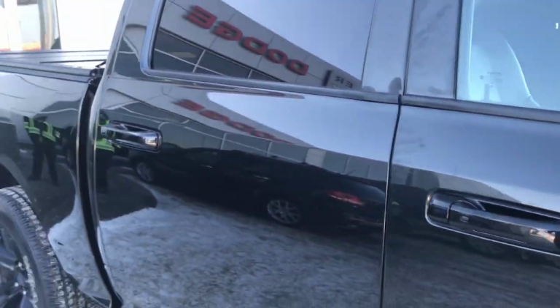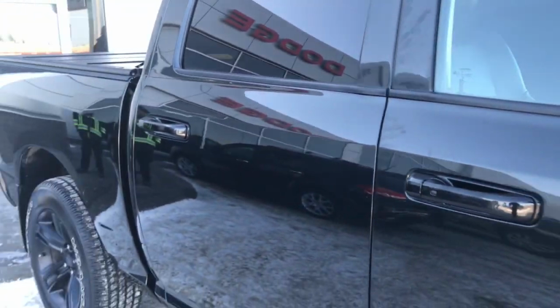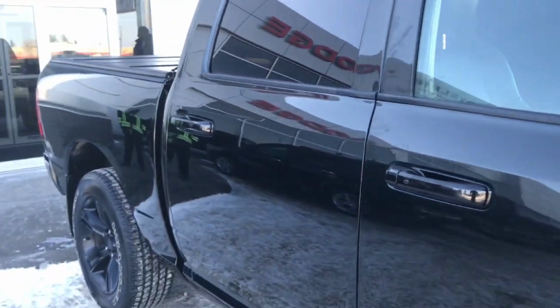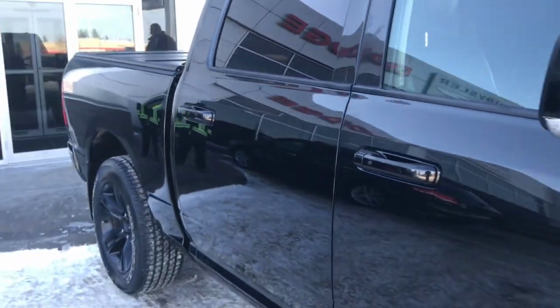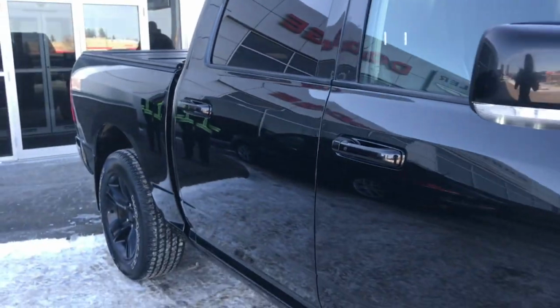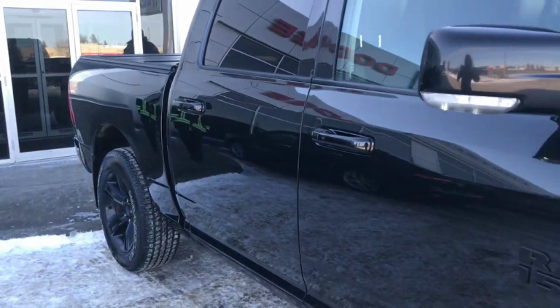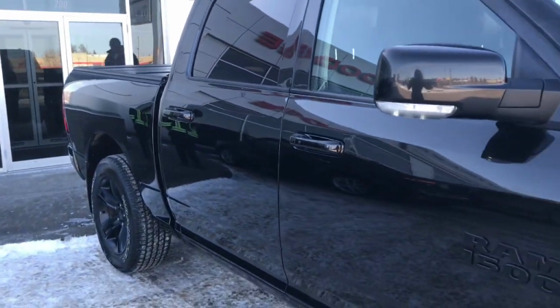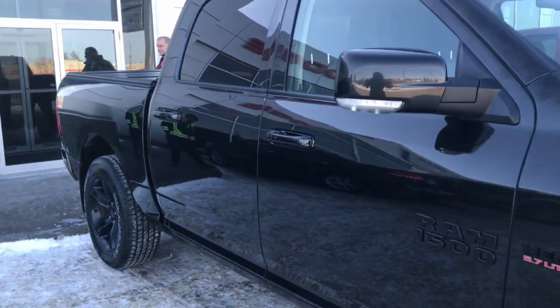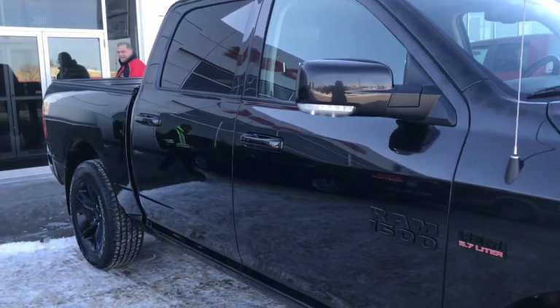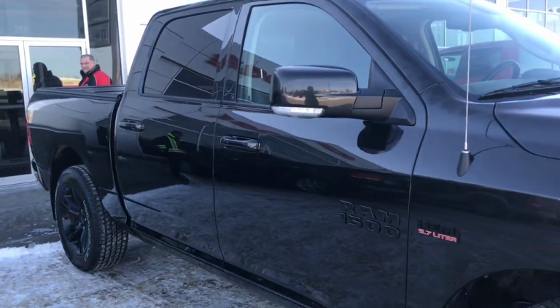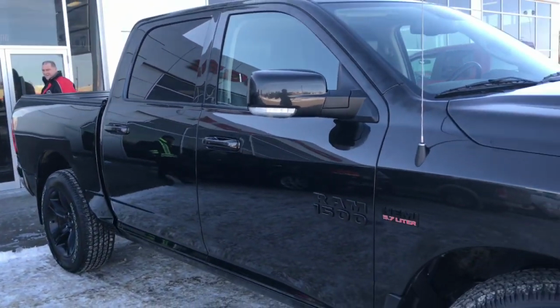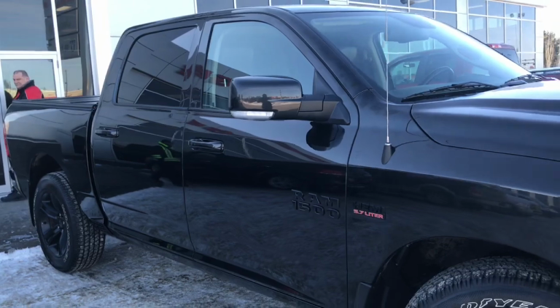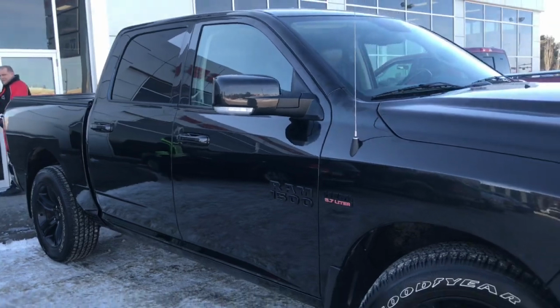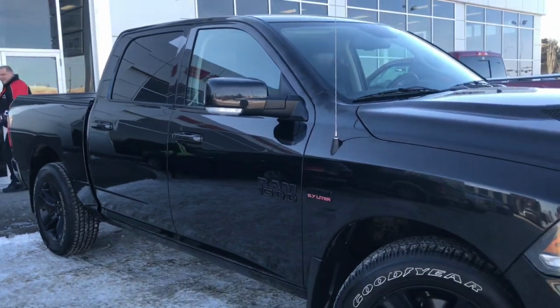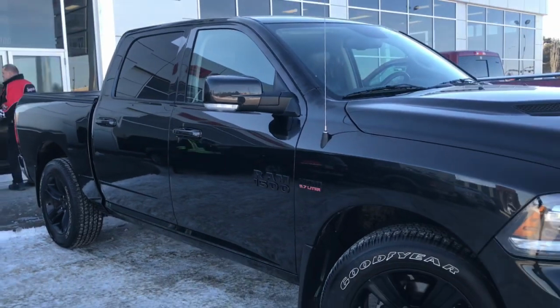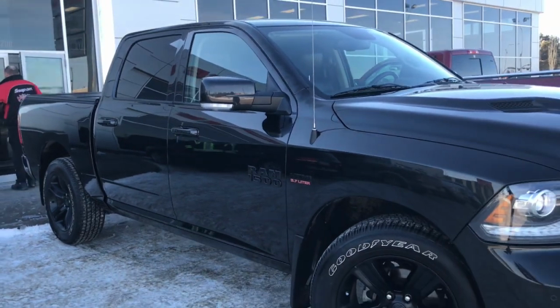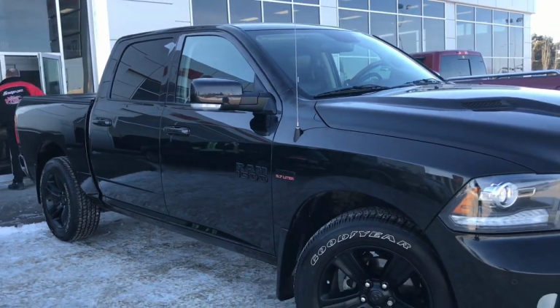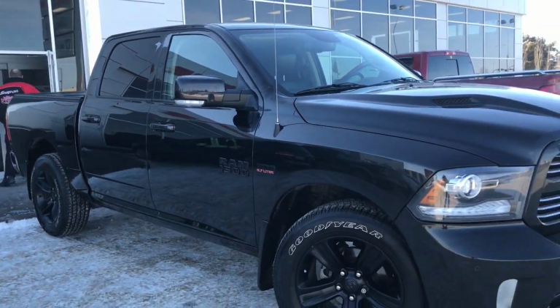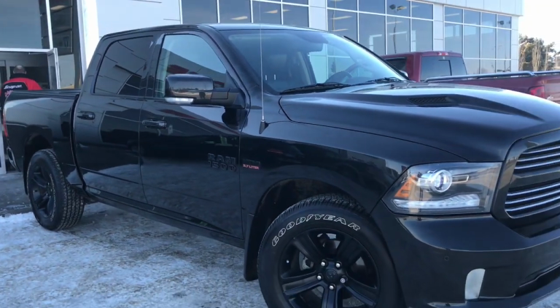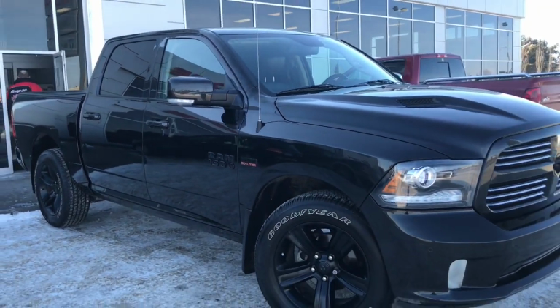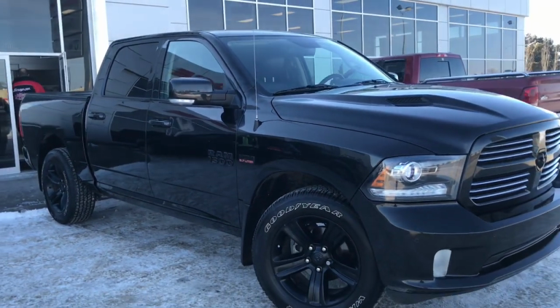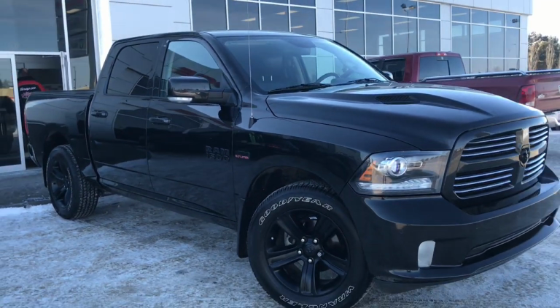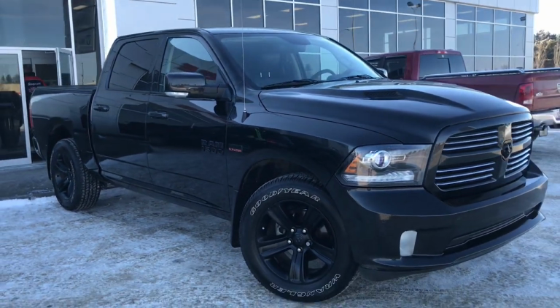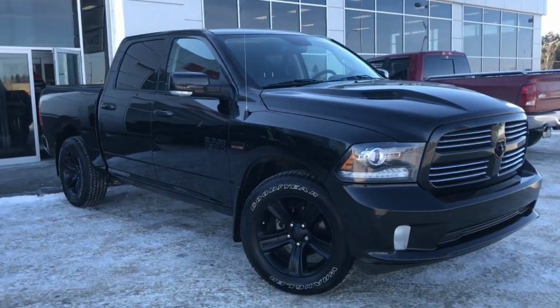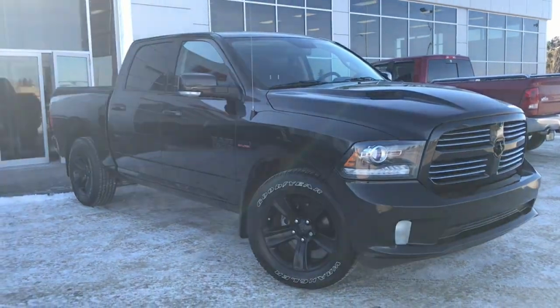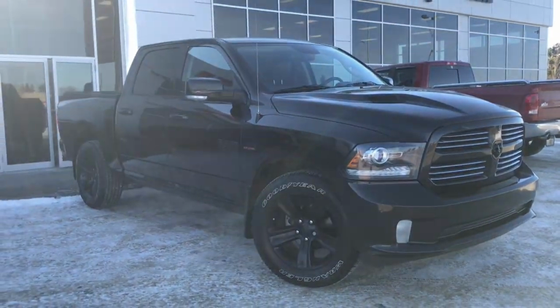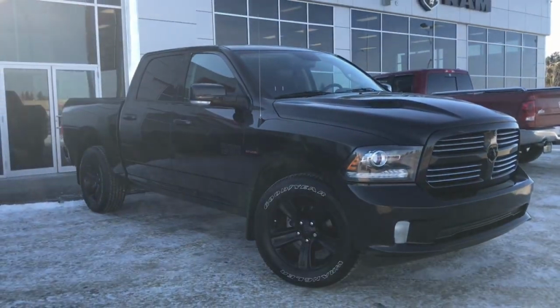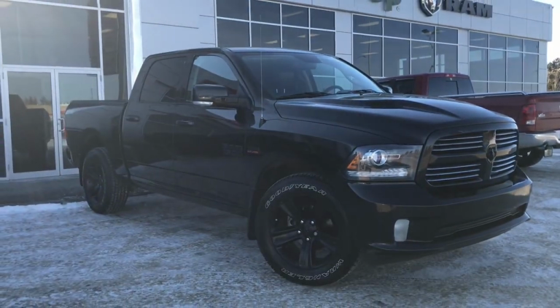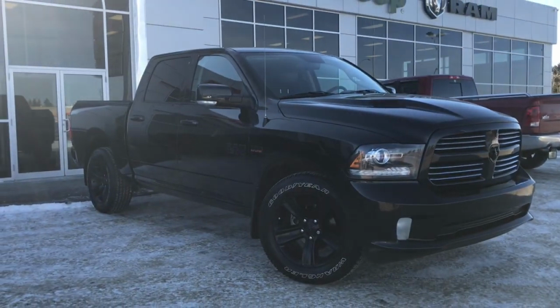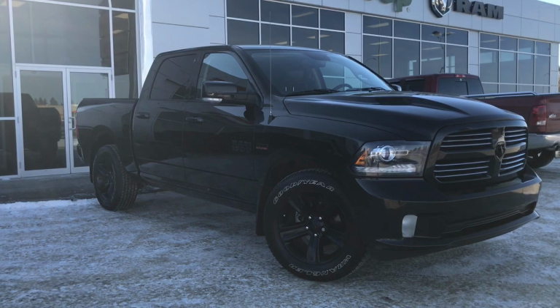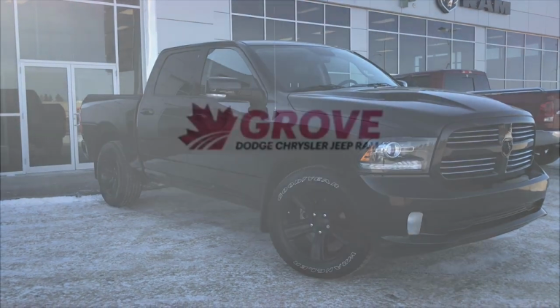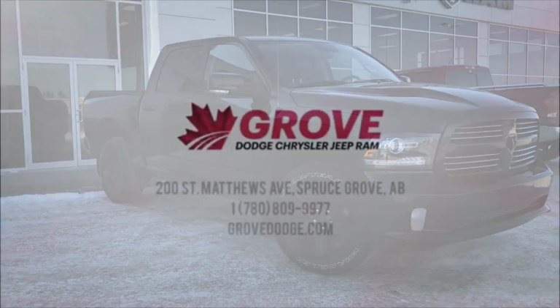So if you'd like to take this gorgeous Dodge Ram 1500 Sport for a test drive, we're located at 200 St. Matthews Avenue in Spruce Grove, Alberta, and hopefully we'll see you soon. Take care.